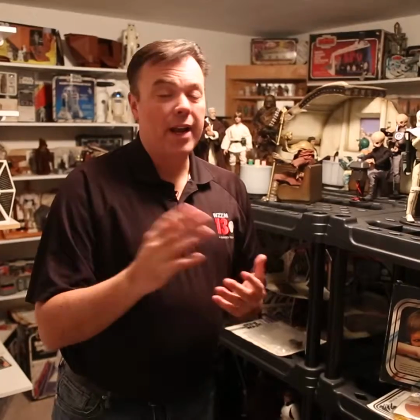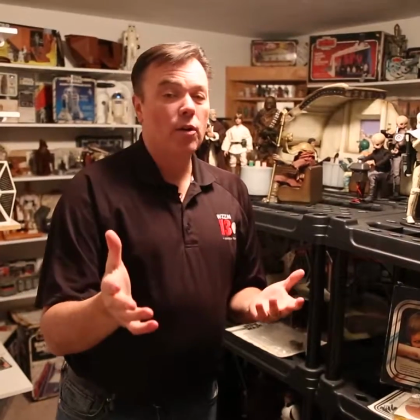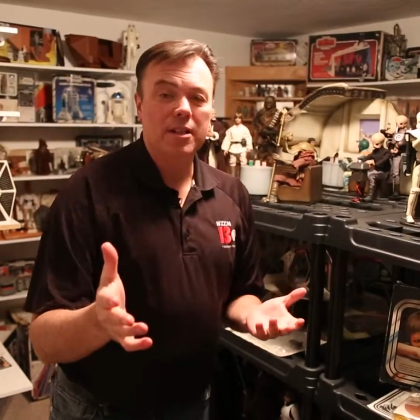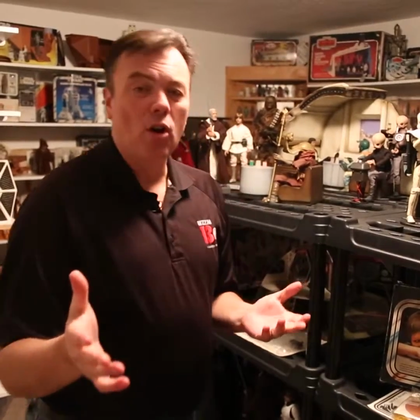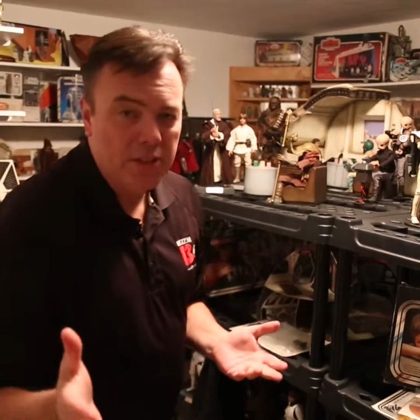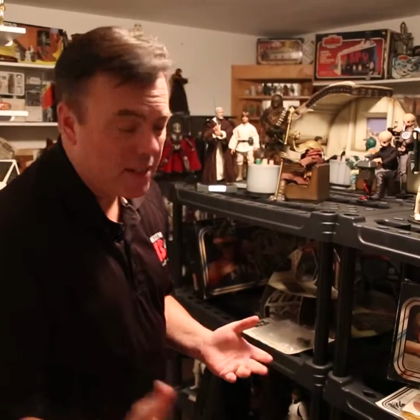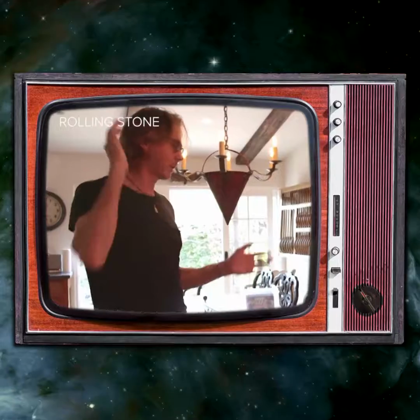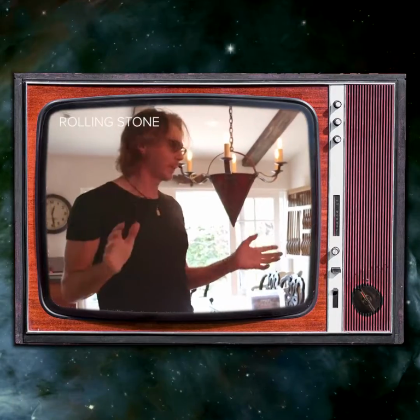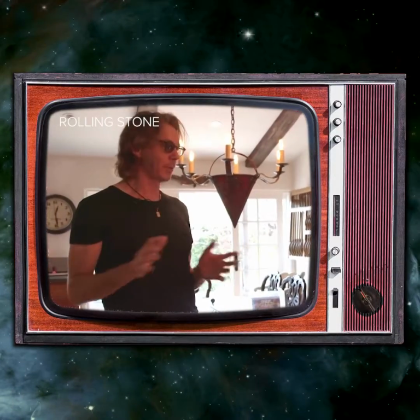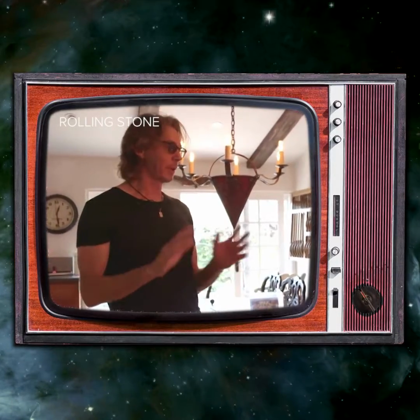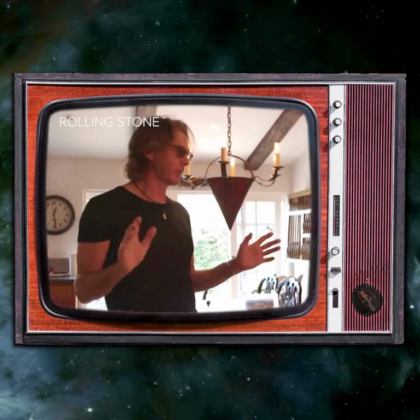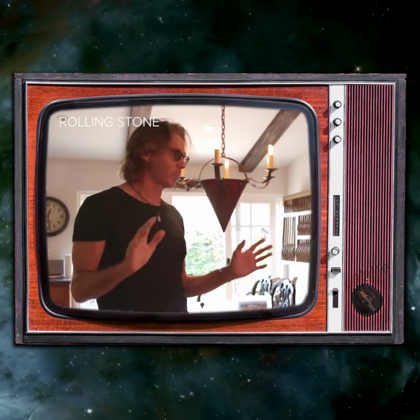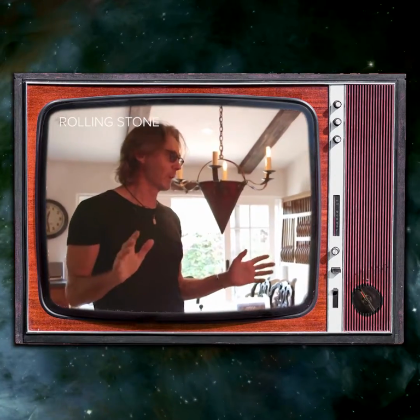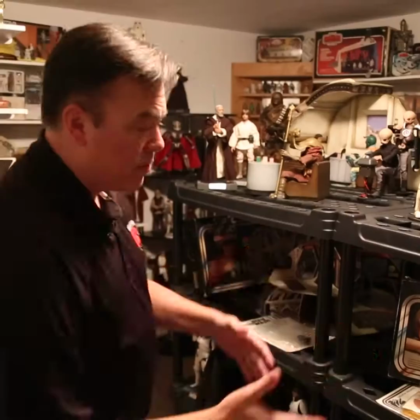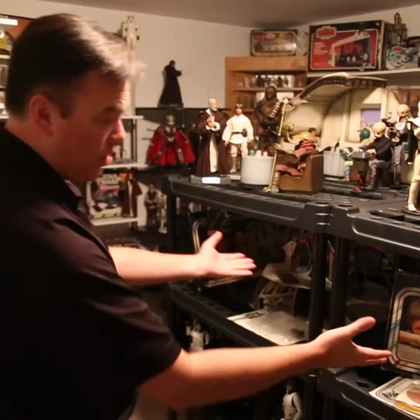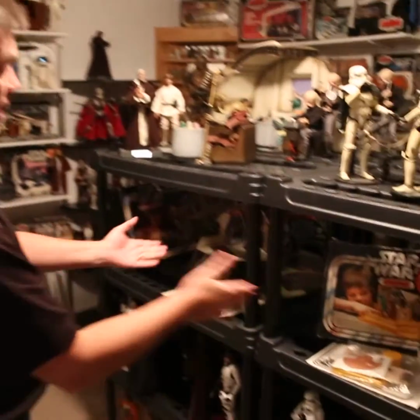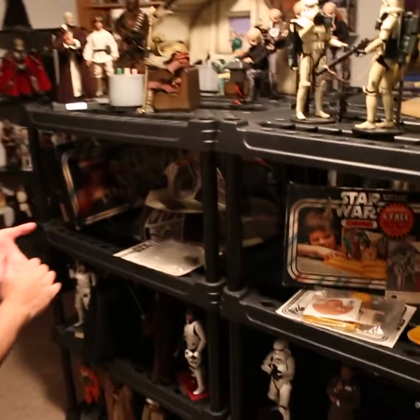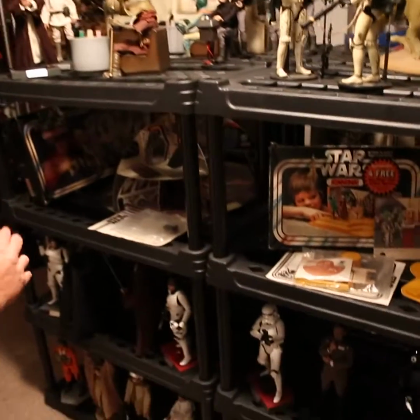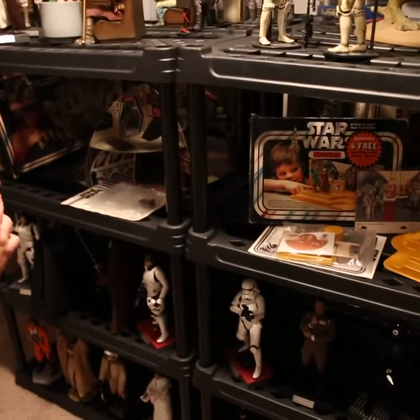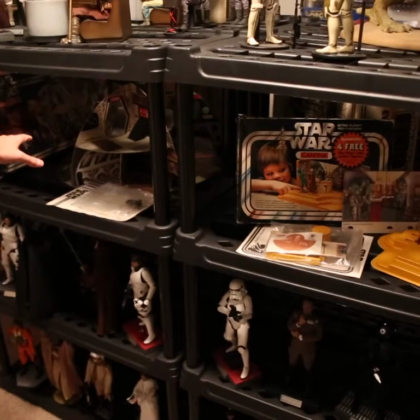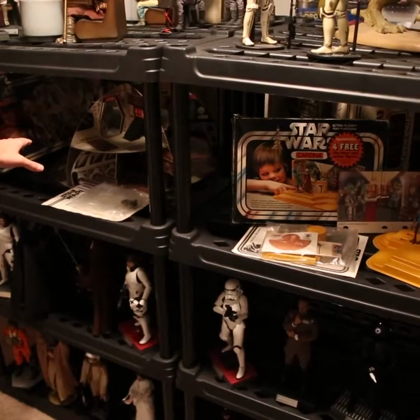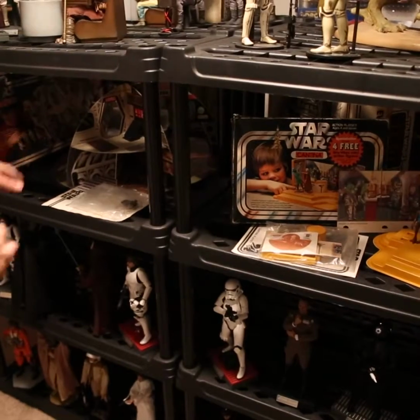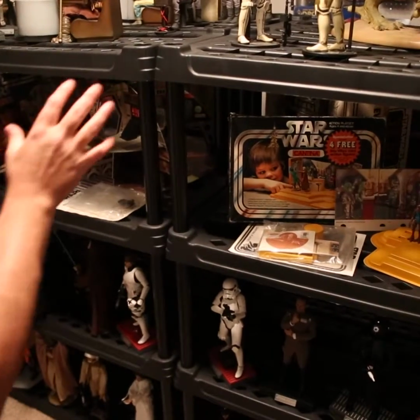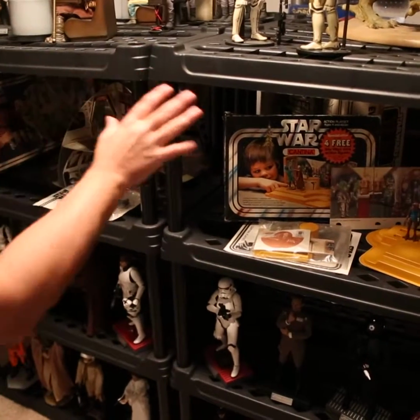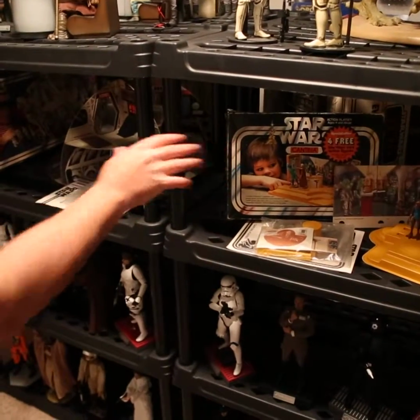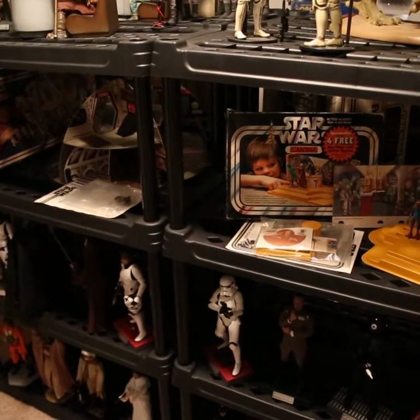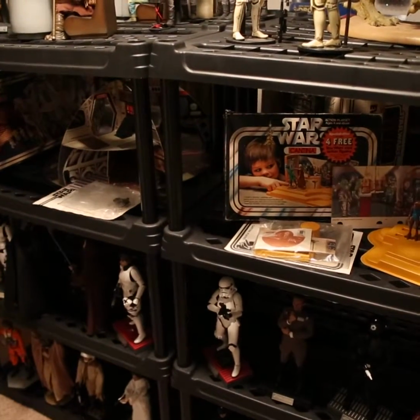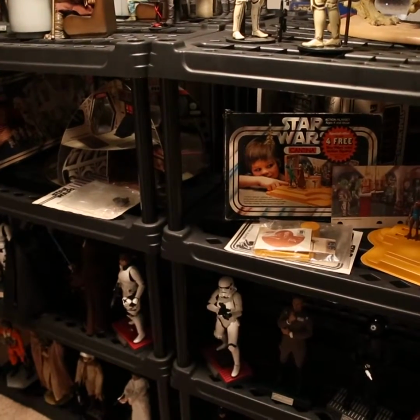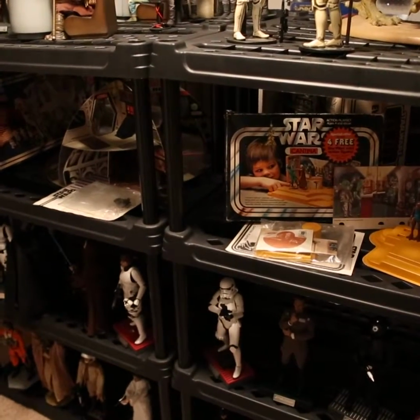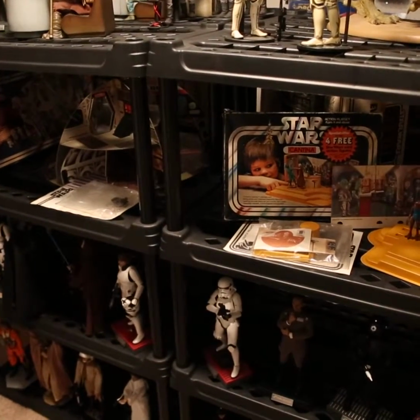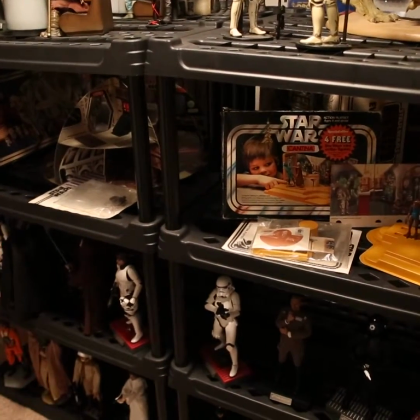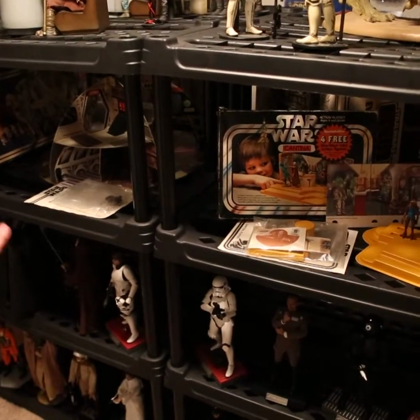Rick, I know you're into some of the overseas stuff. Turkish bootlegs were the only ones that became worth anything. So check these out — this is the Palatoy Death Star and the Palatoy Cantina. Both are complete.